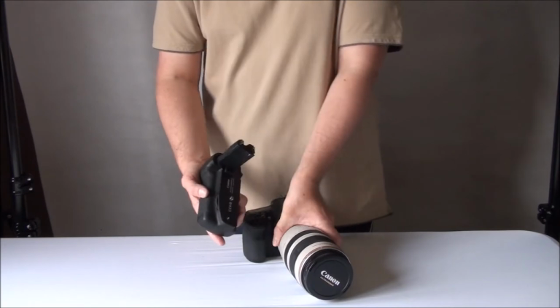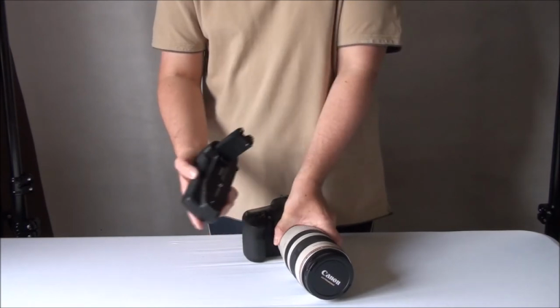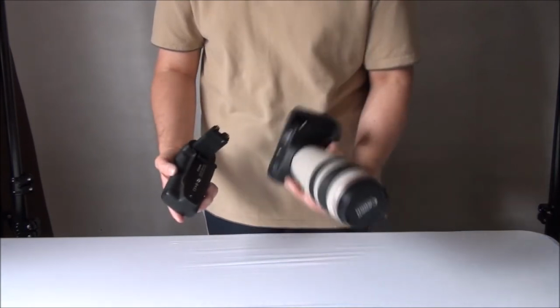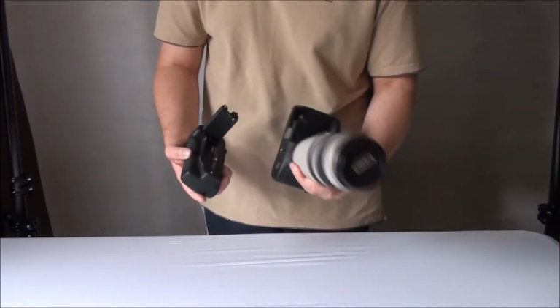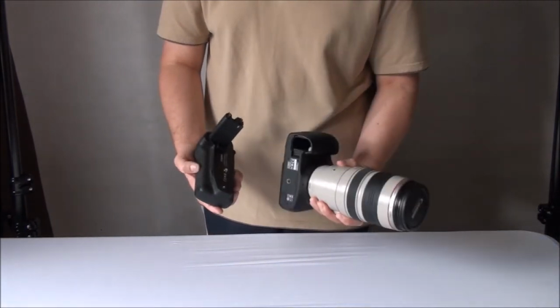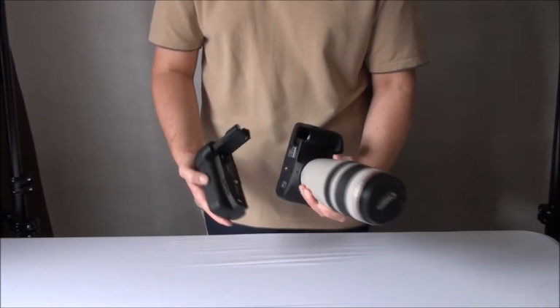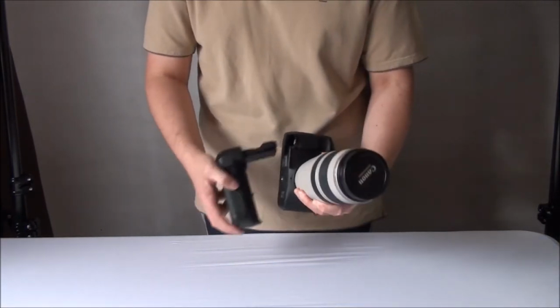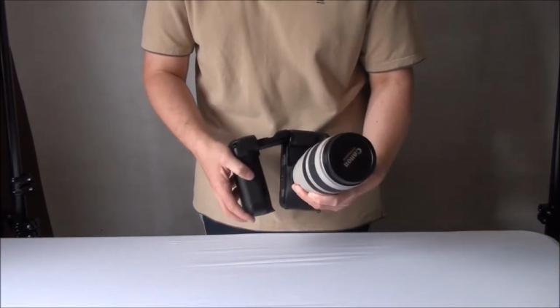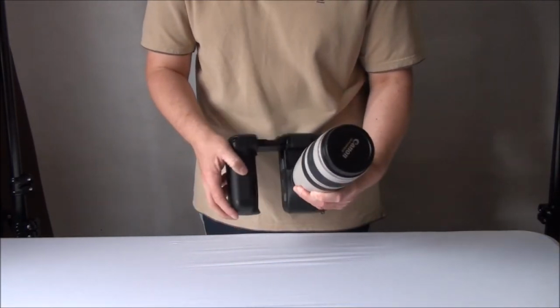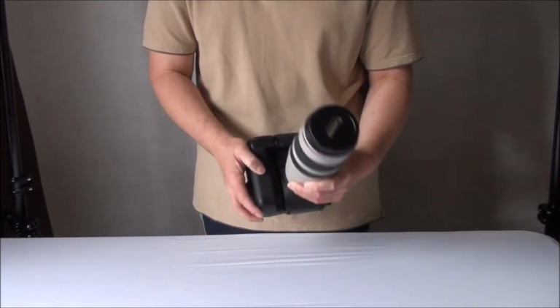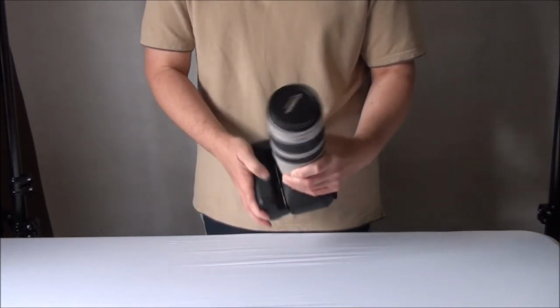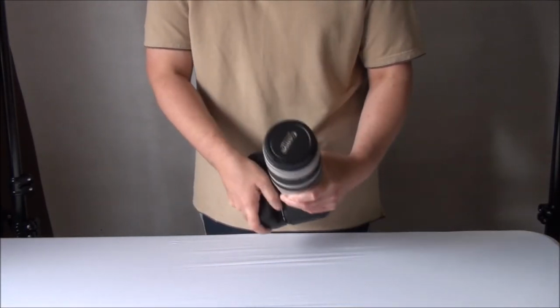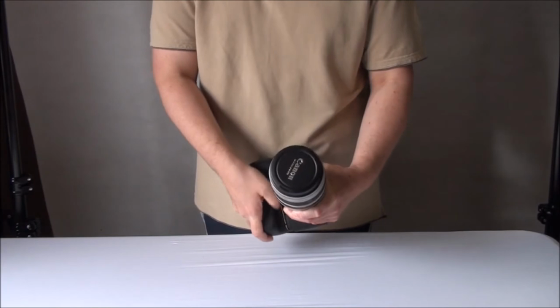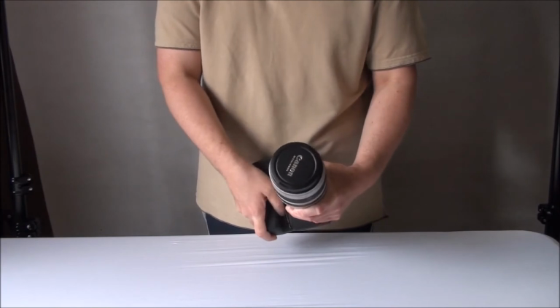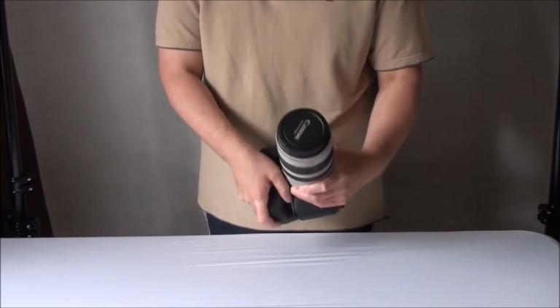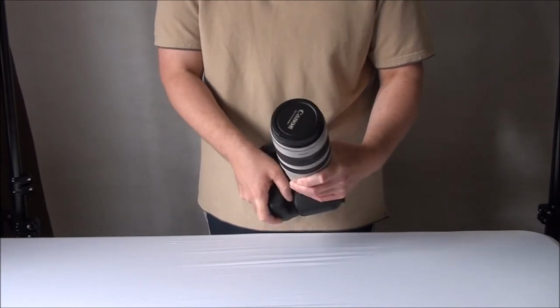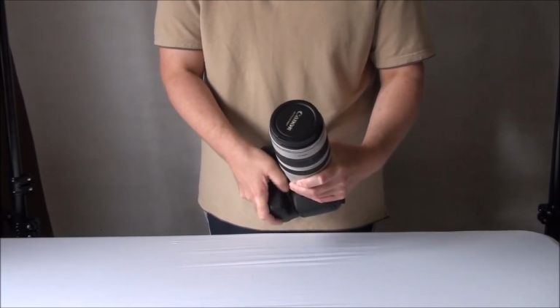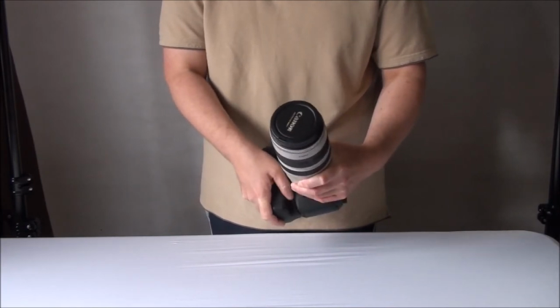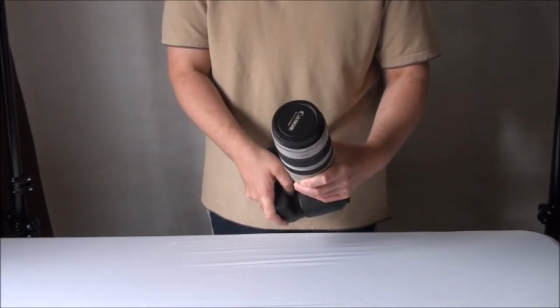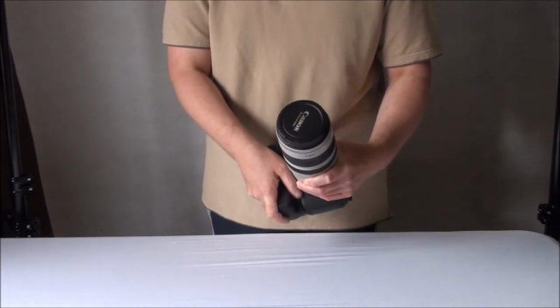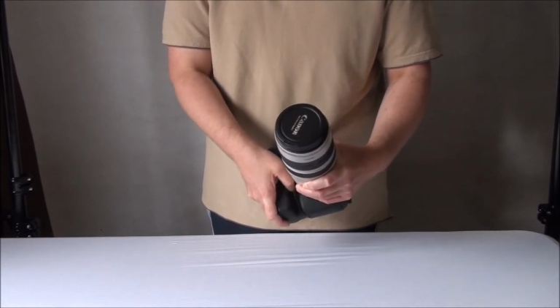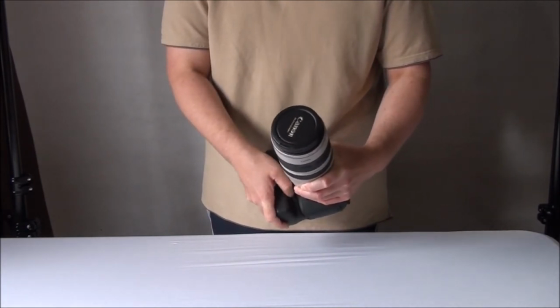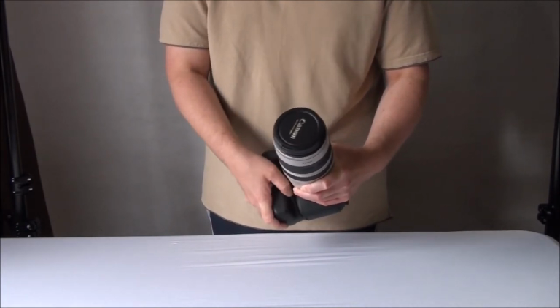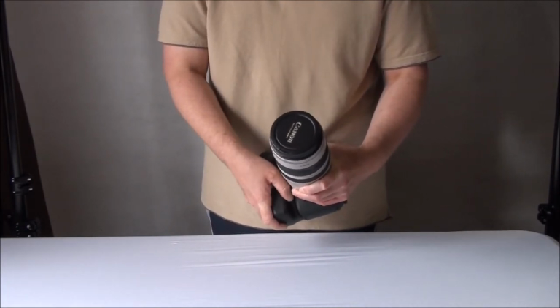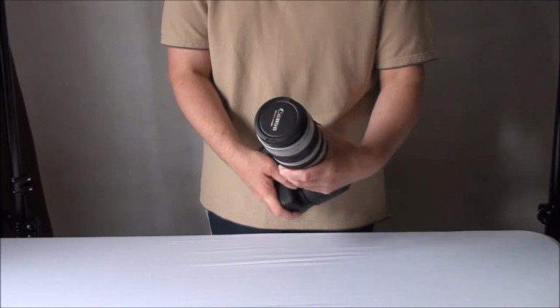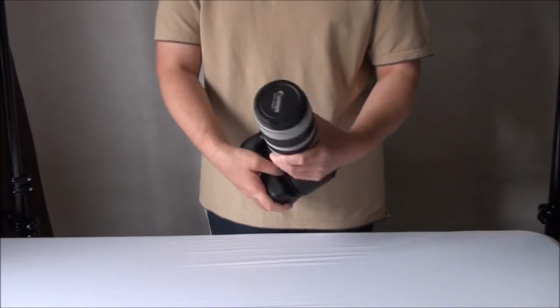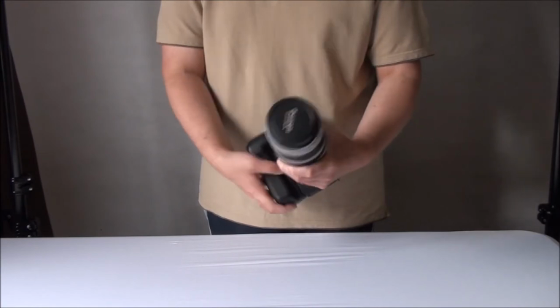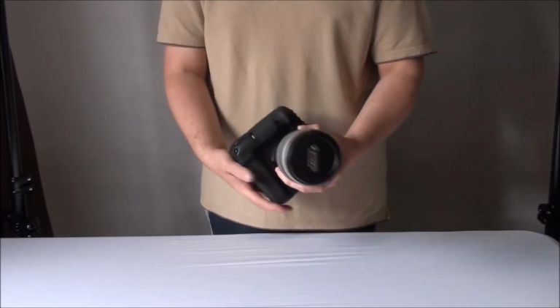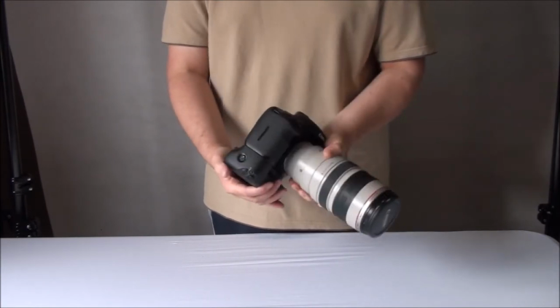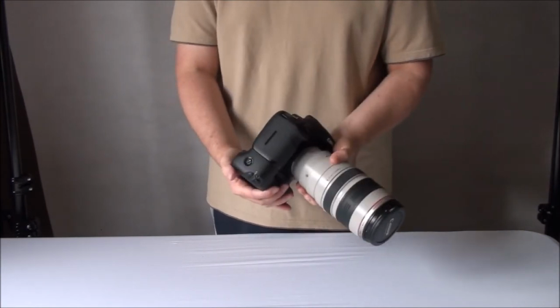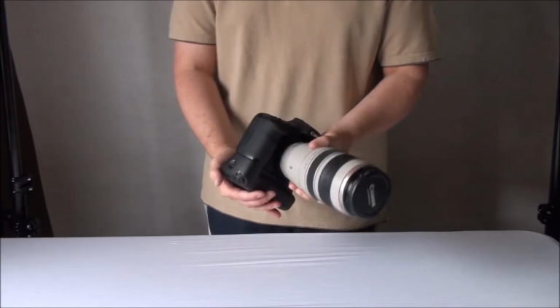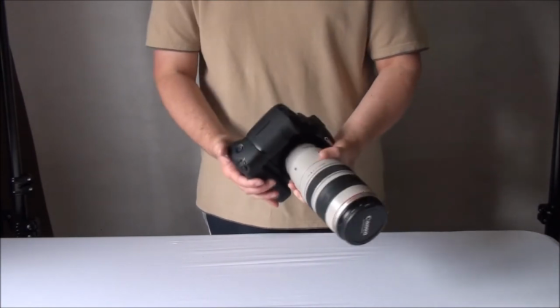Putting the battery grip on is easy — simply open where the battery goes, click it in, turn the thumbscrews until it's nice and tight, and hey presto, there you go.